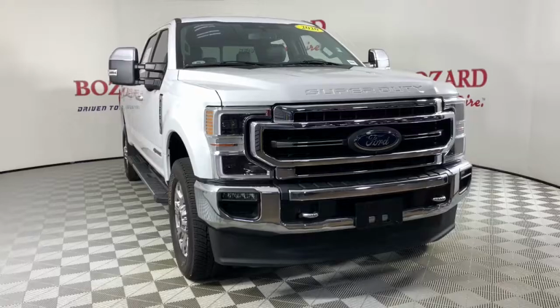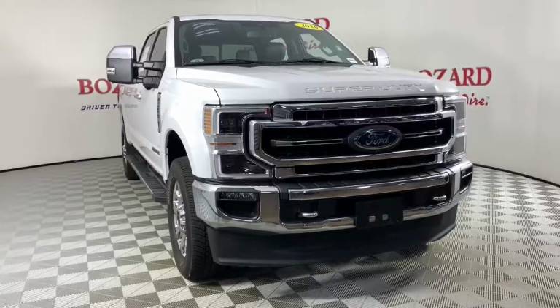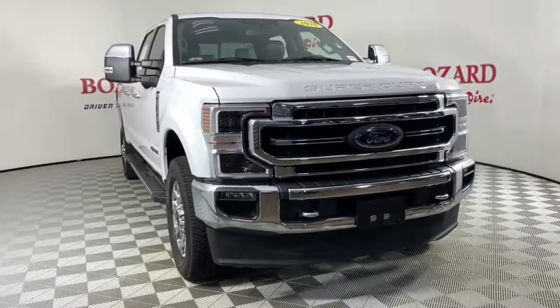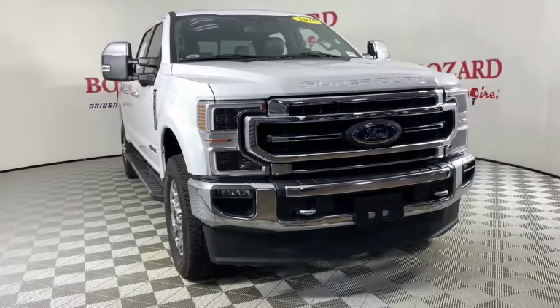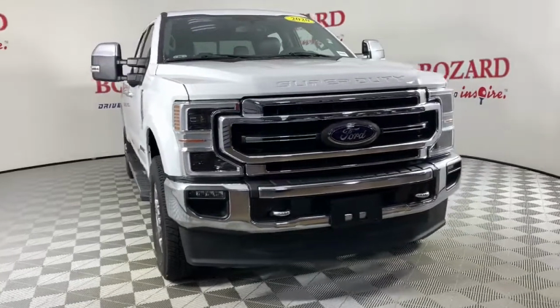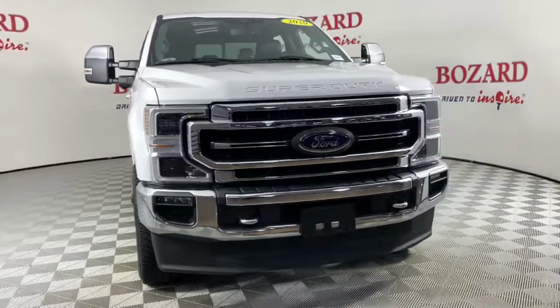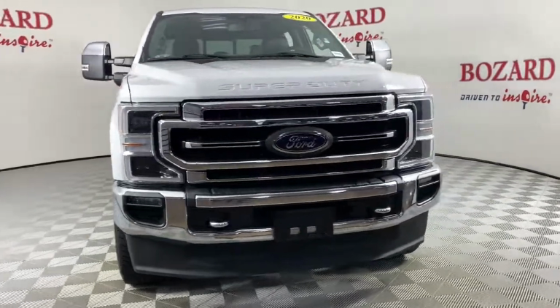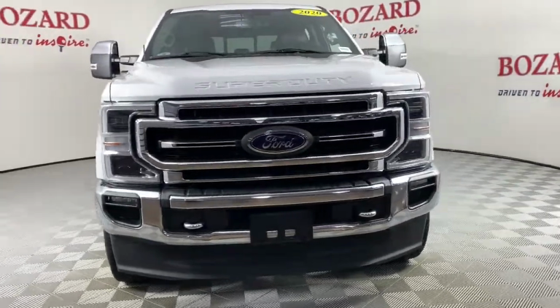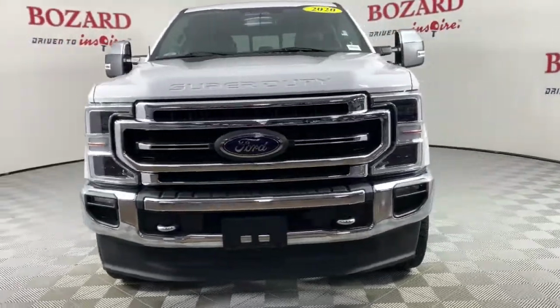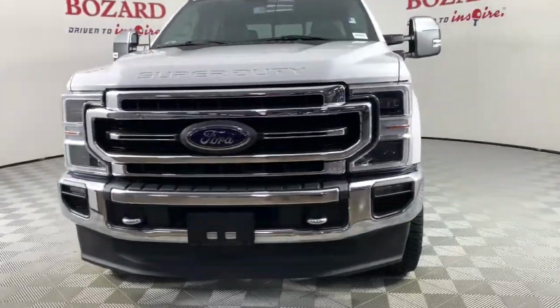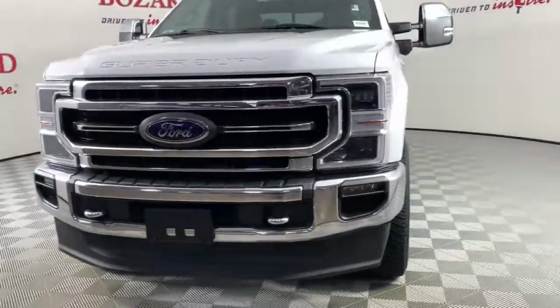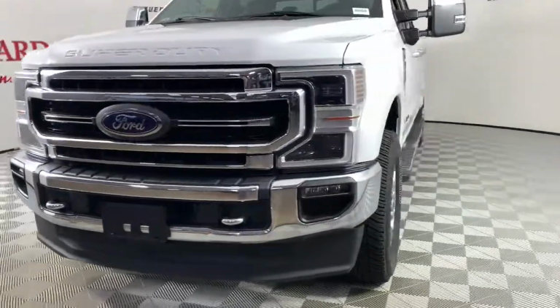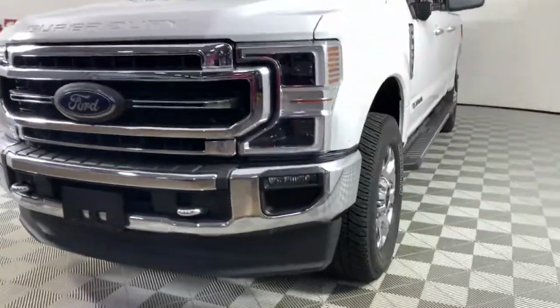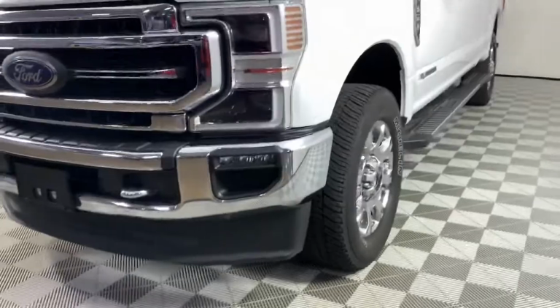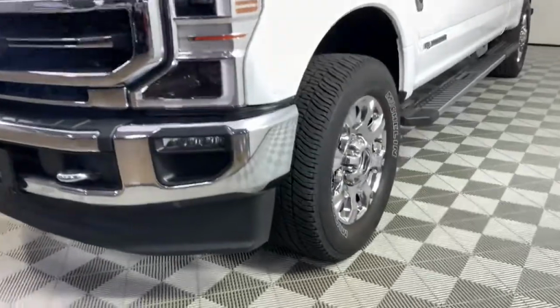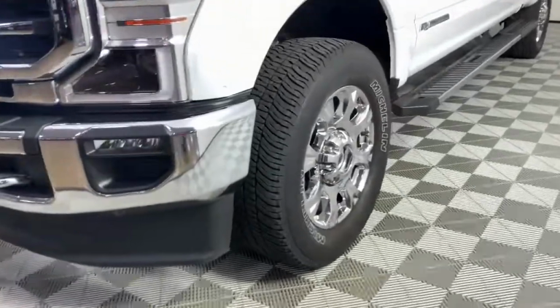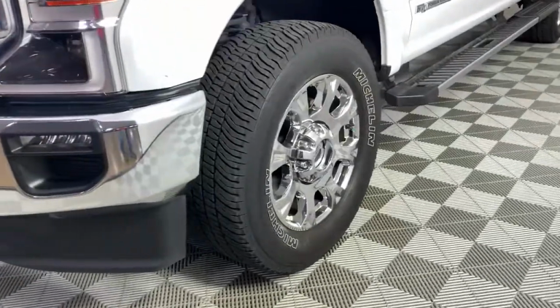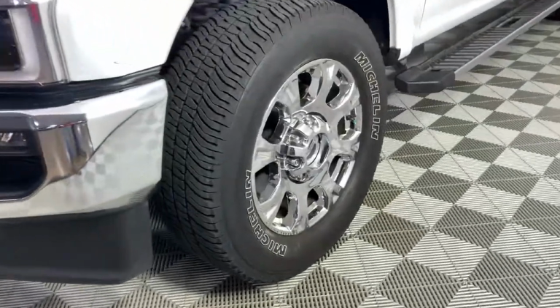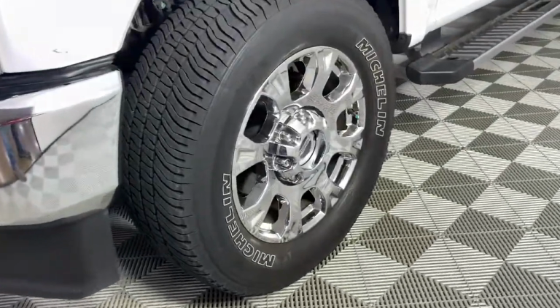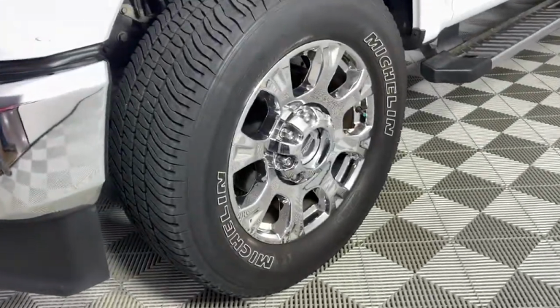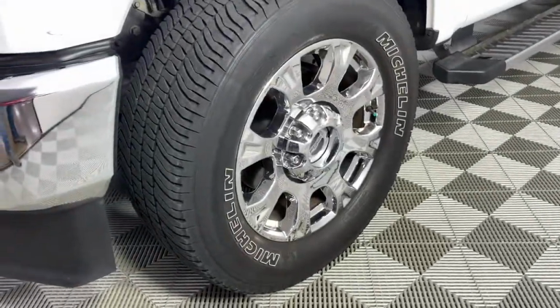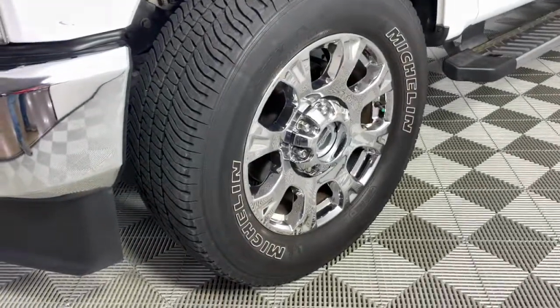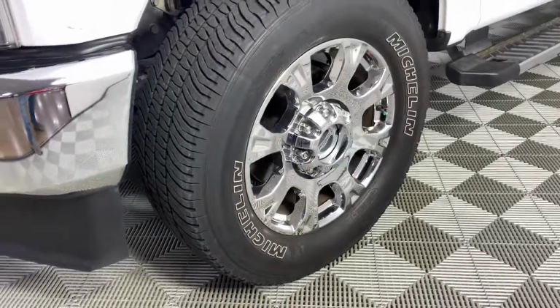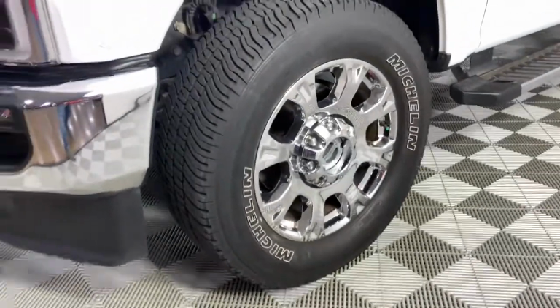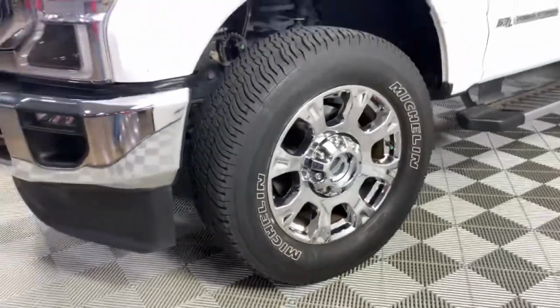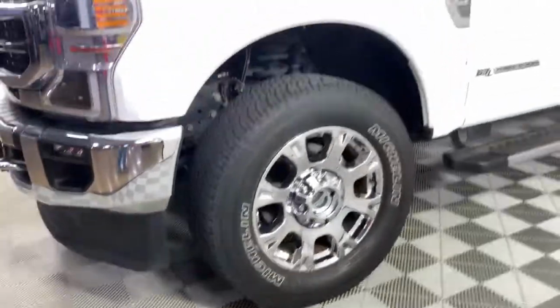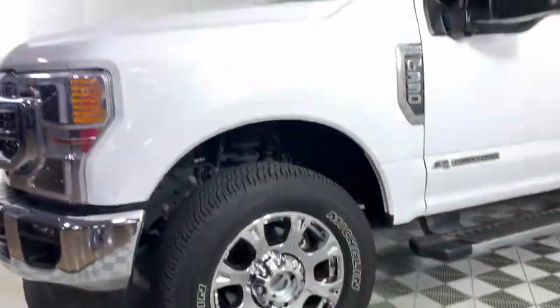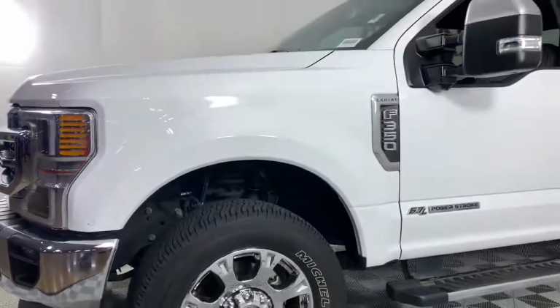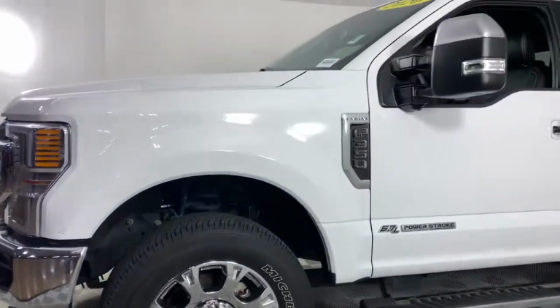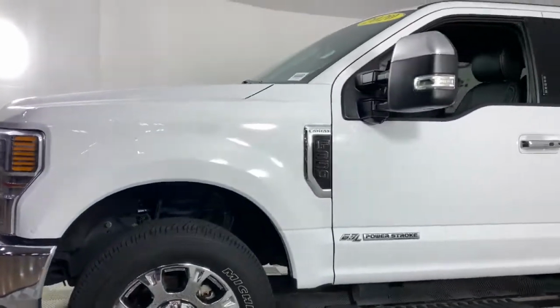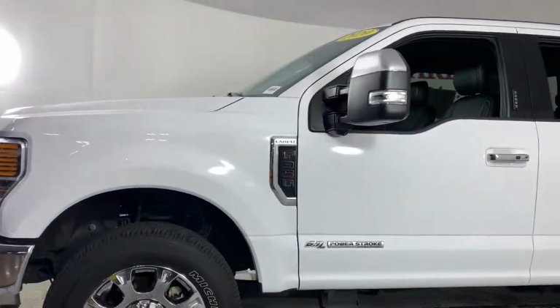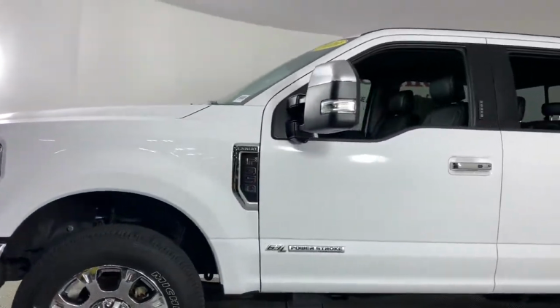Here is a wonderful 2020 Ford Super Duty. With less than 45,000 miles on the odometer, this vehicle provides excellent value. Get the full-size pickup you can count on.